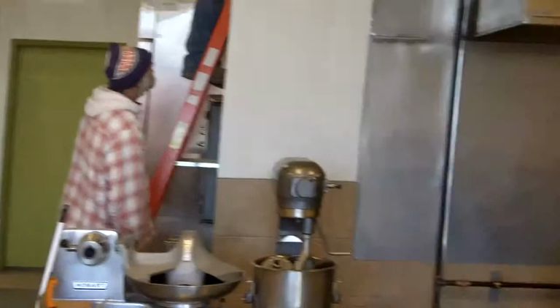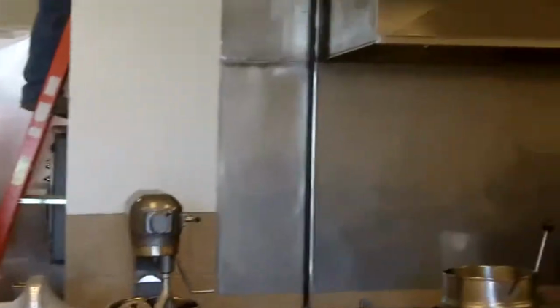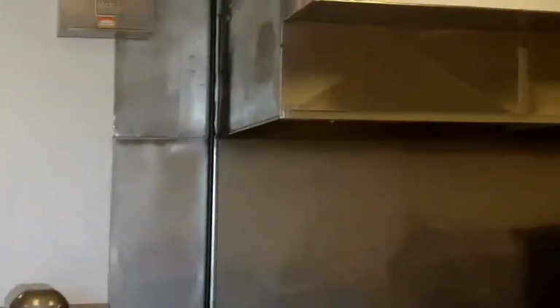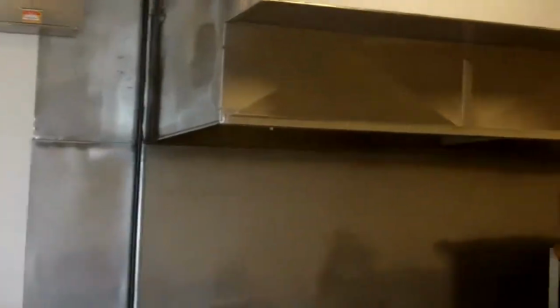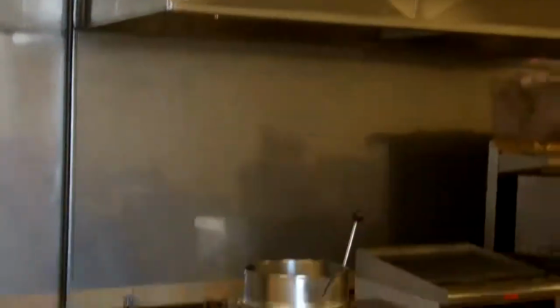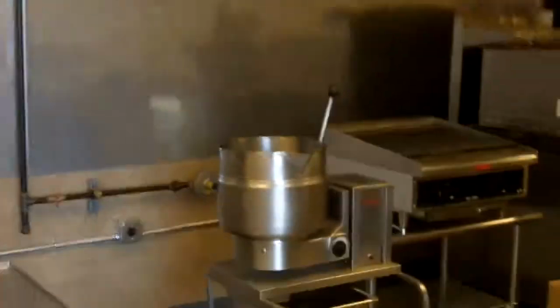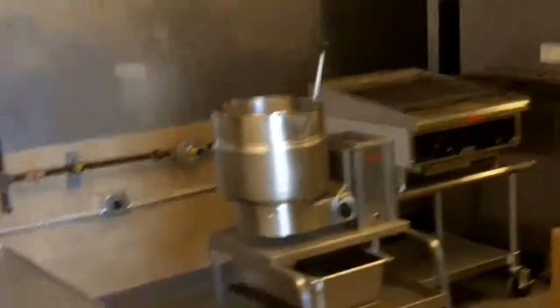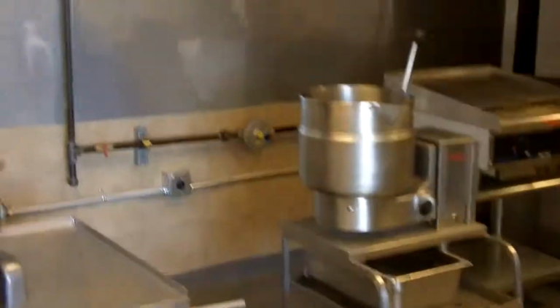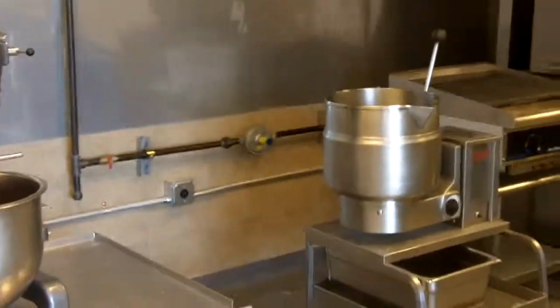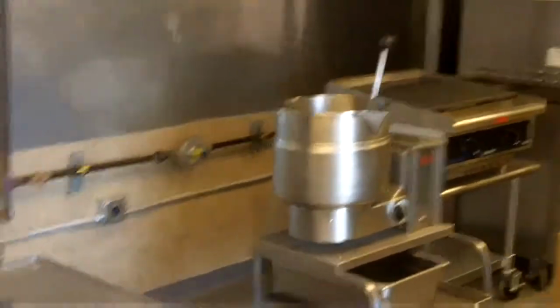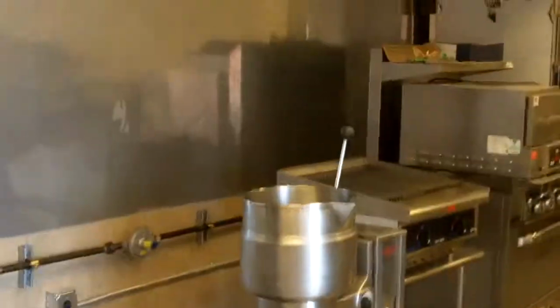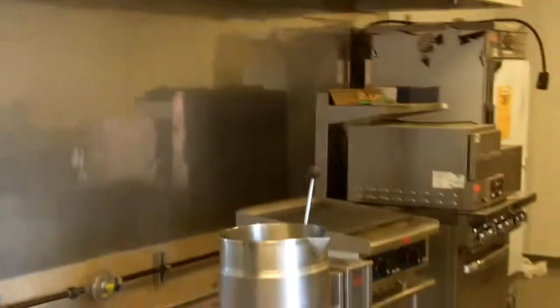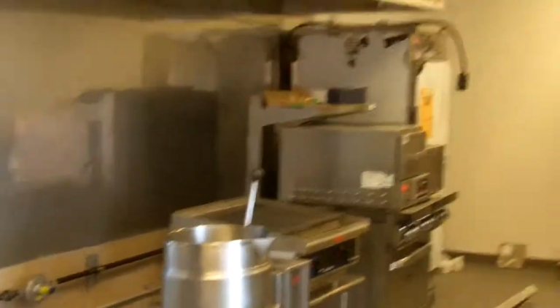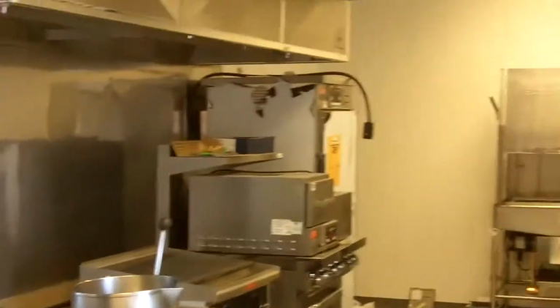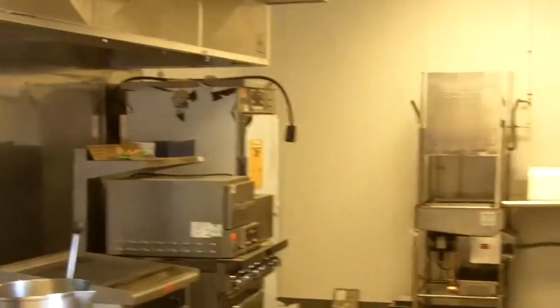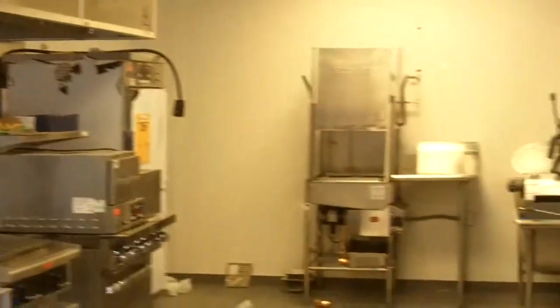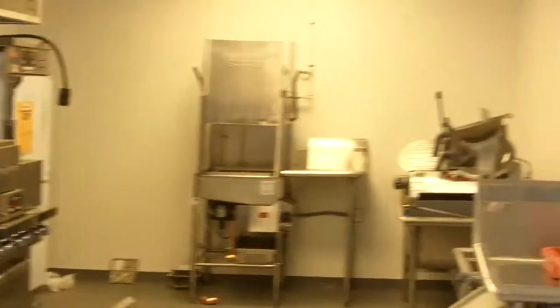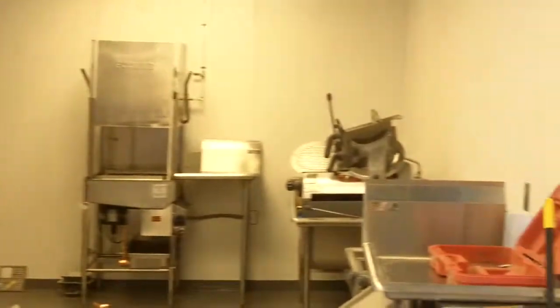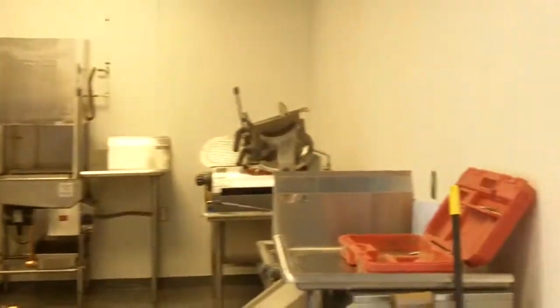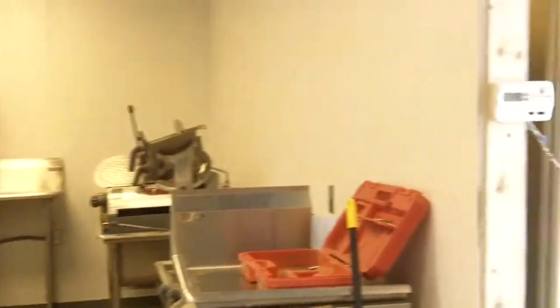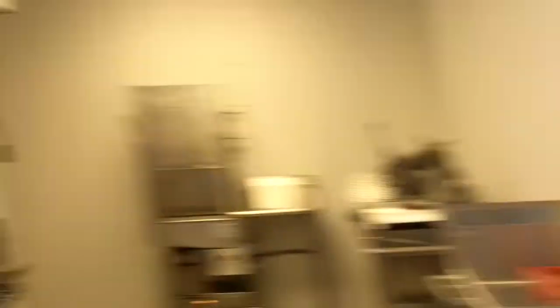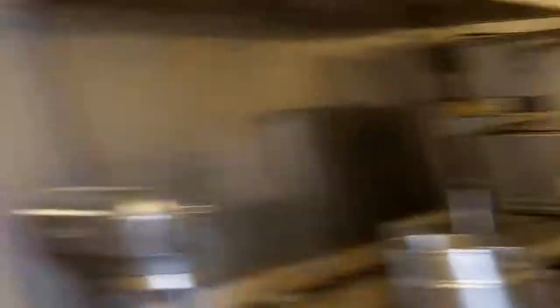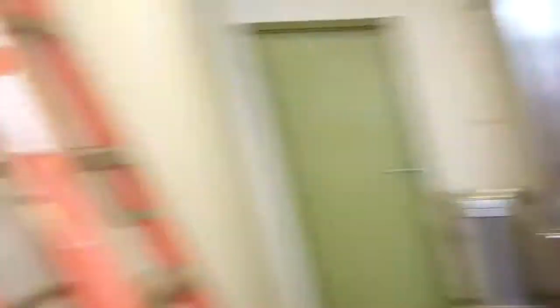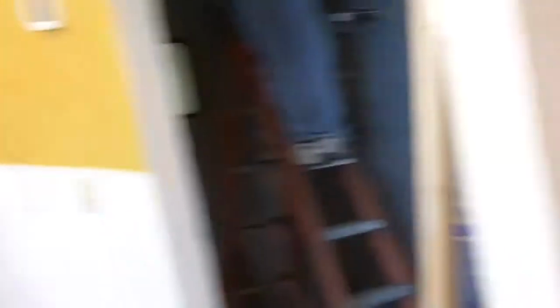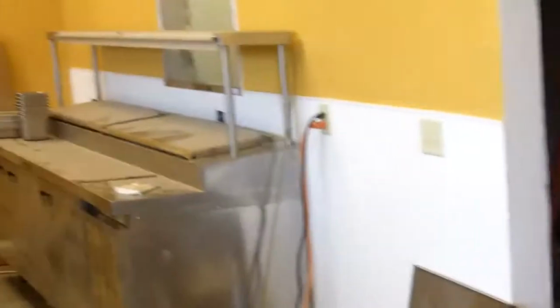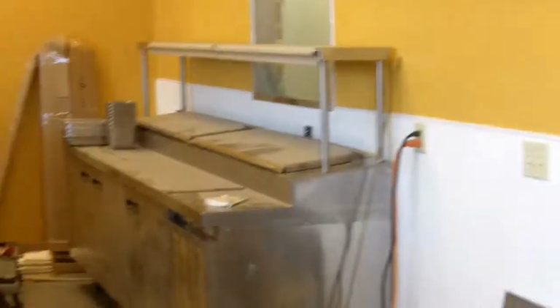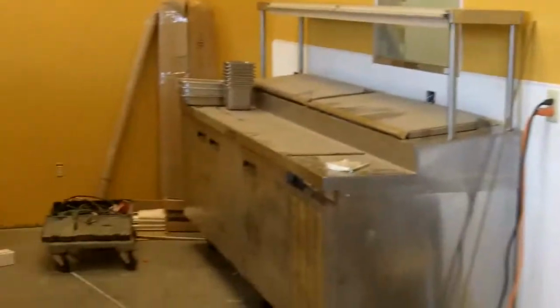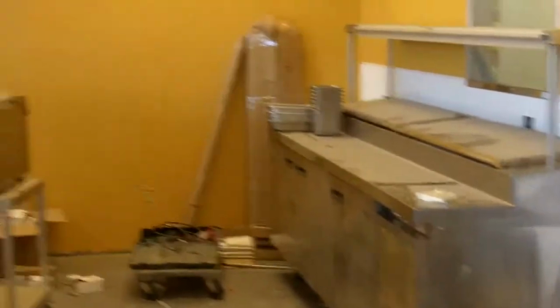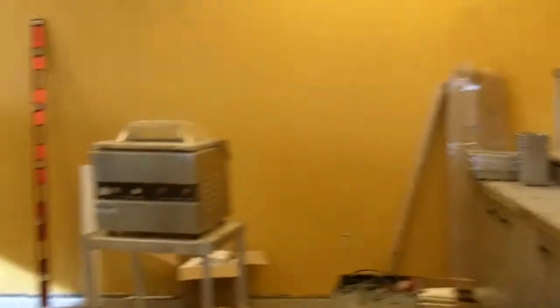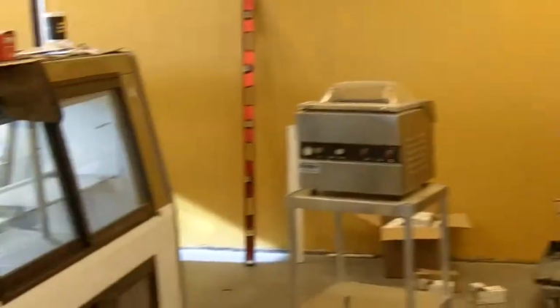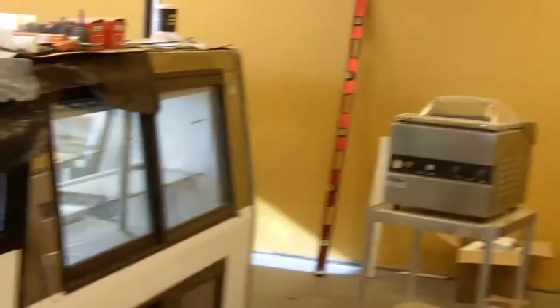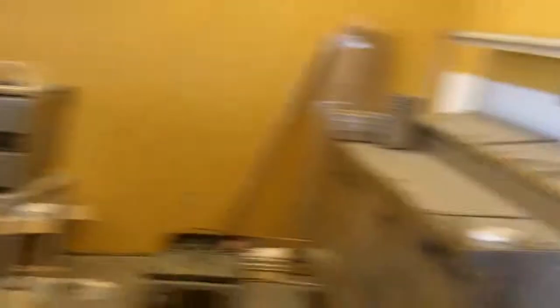Kitchen equipment is in, getting that all installed. Sandwich area in the deli.